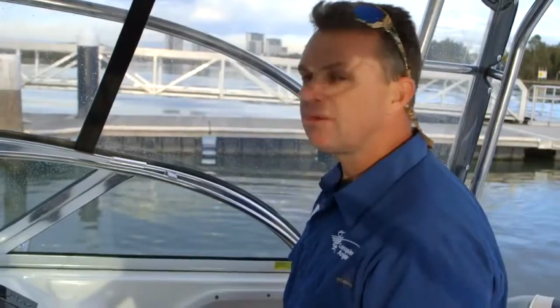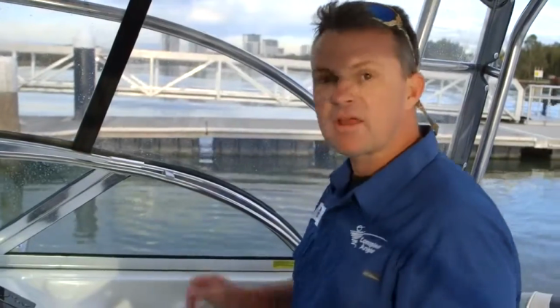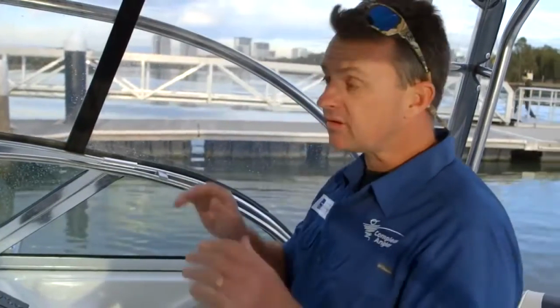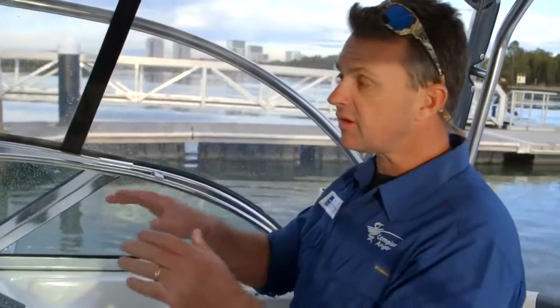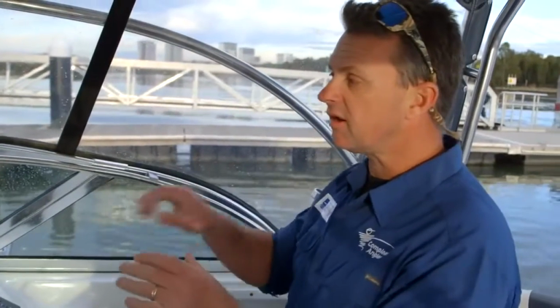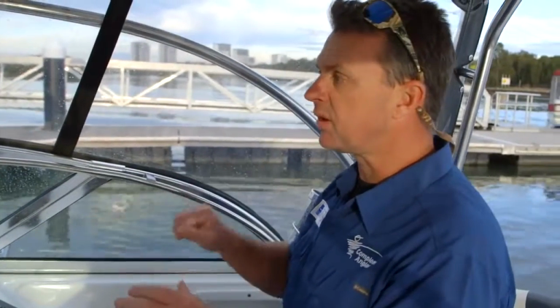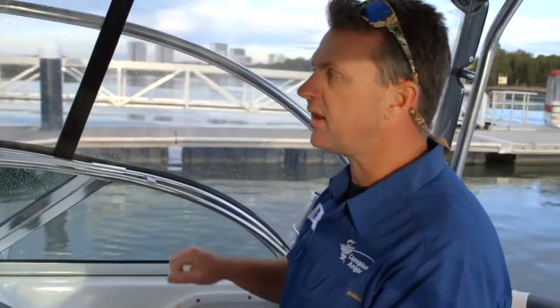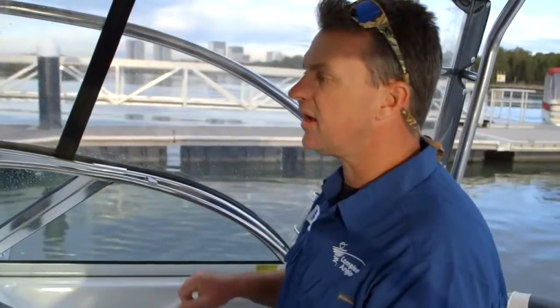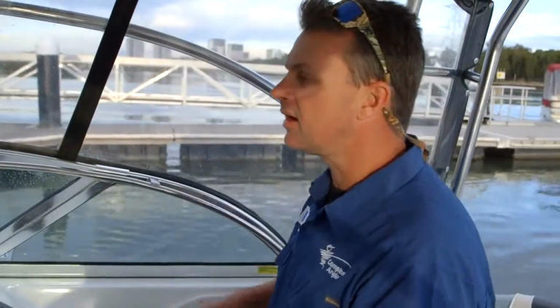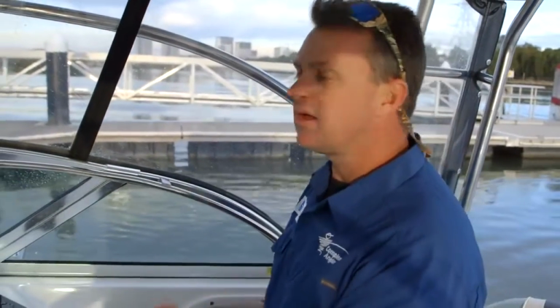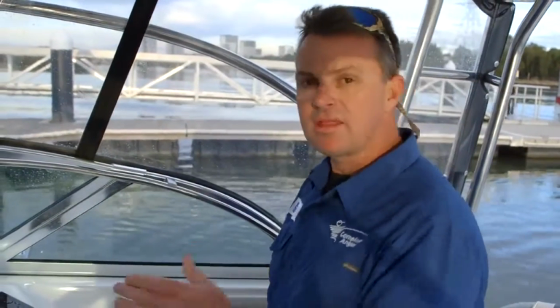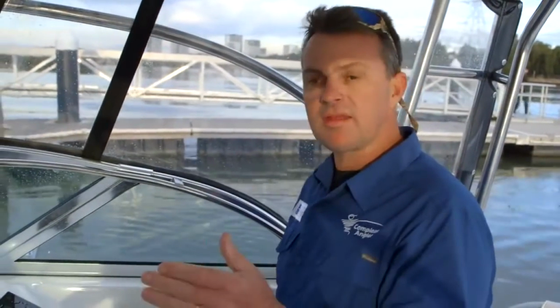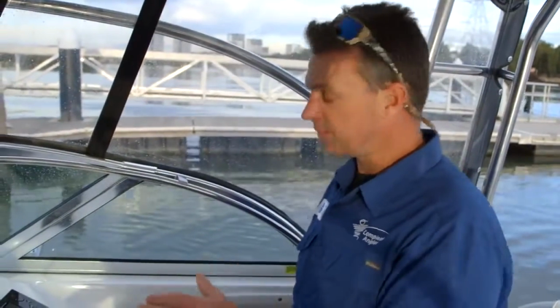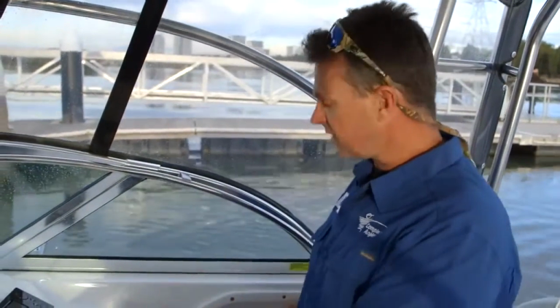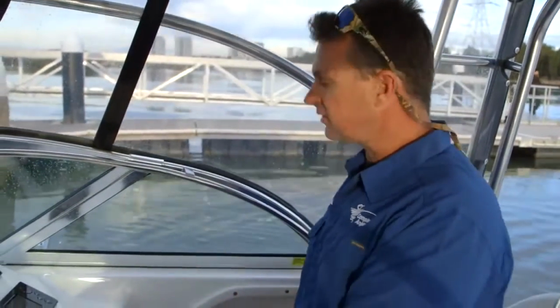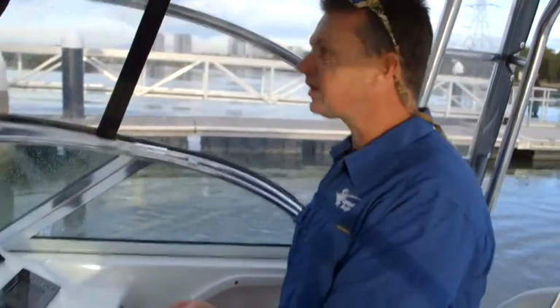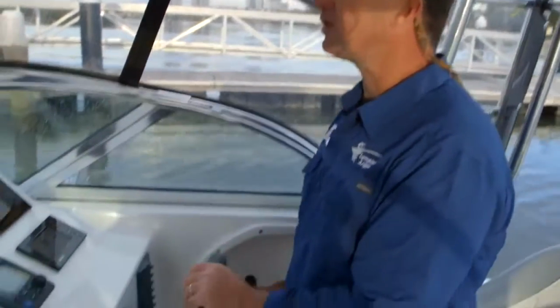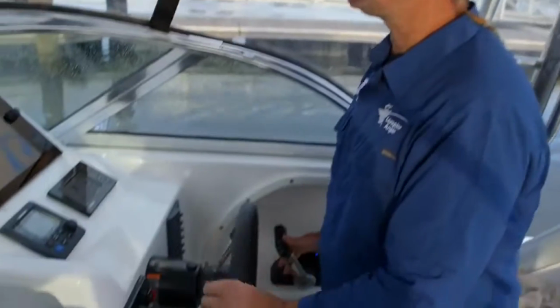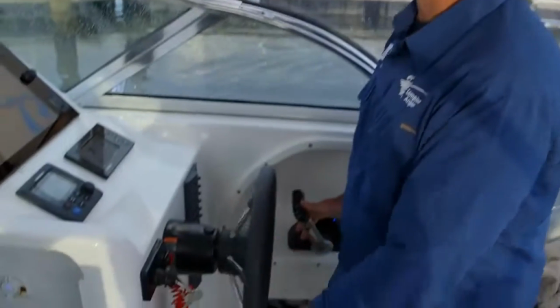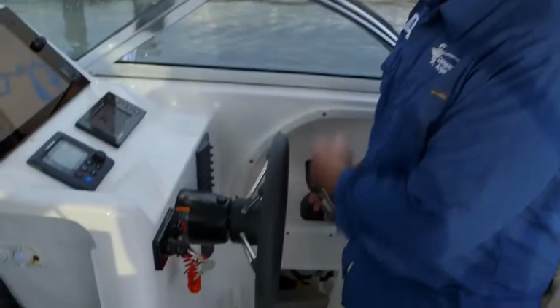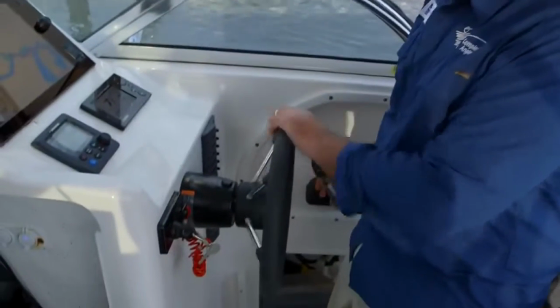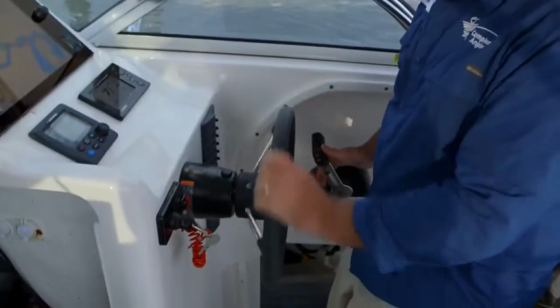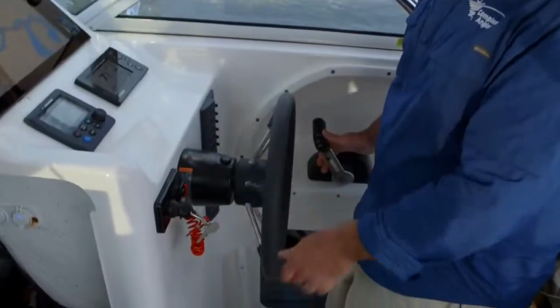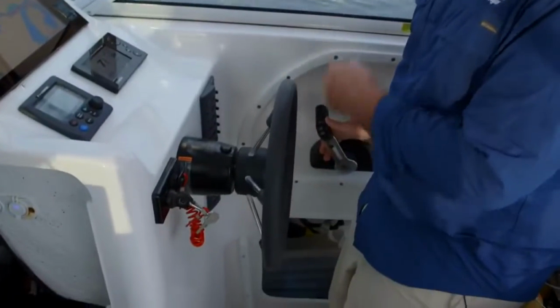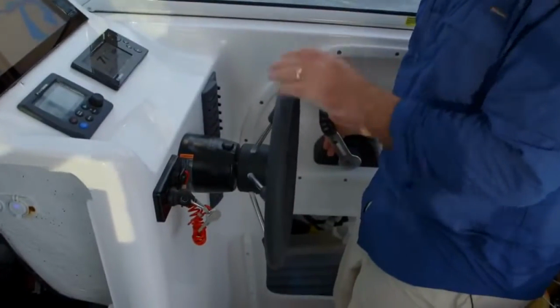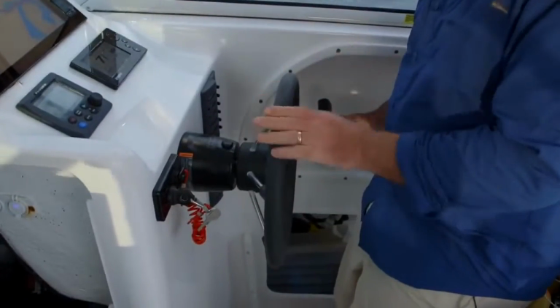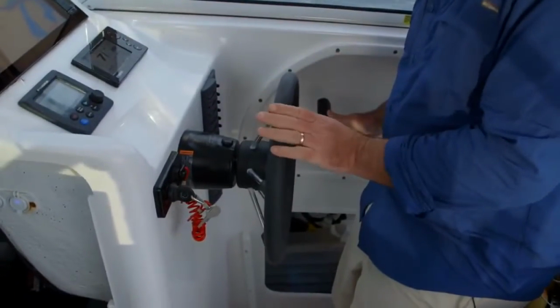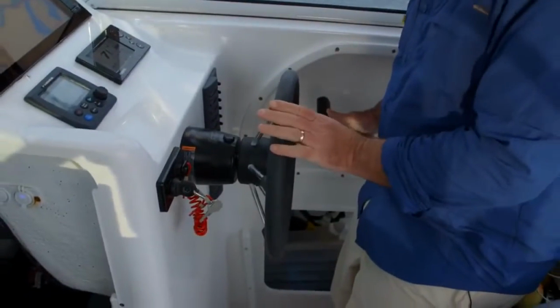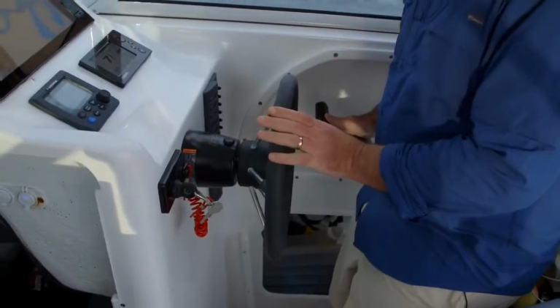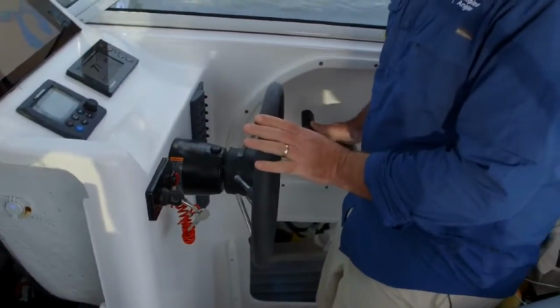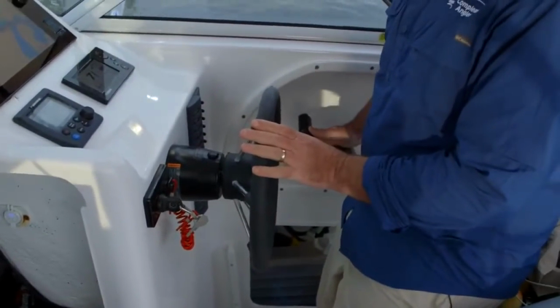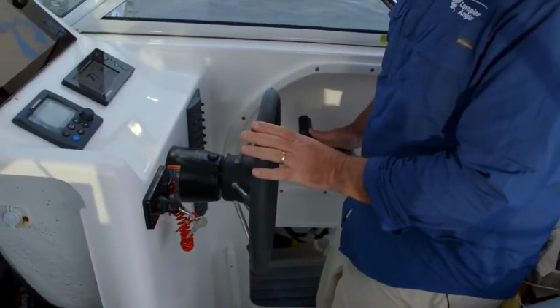Just as I hit it, I pull it out of gear. Then I've just got it in gear and I can actually steer left and right with my throttle.